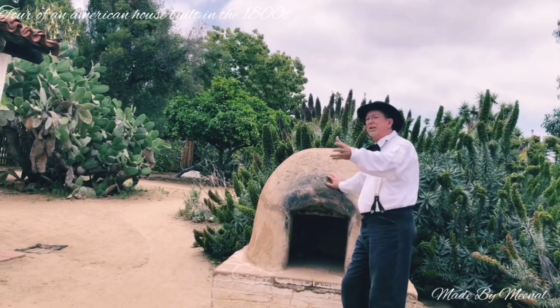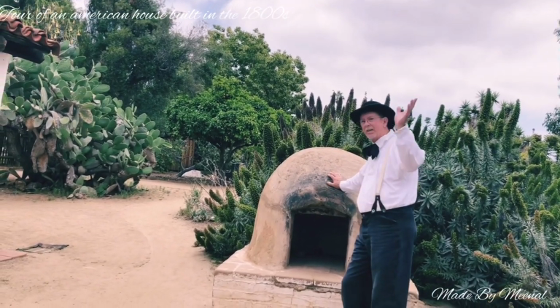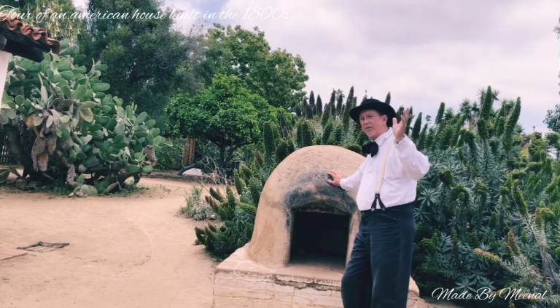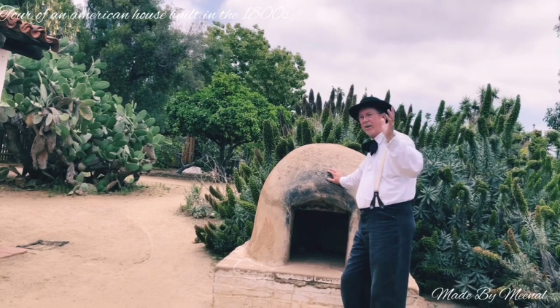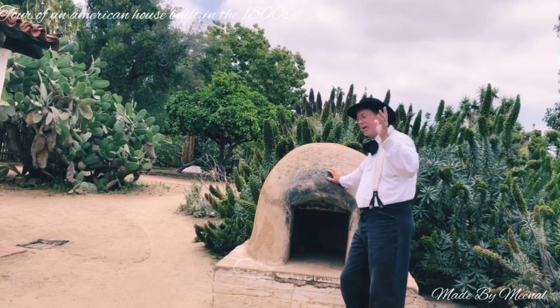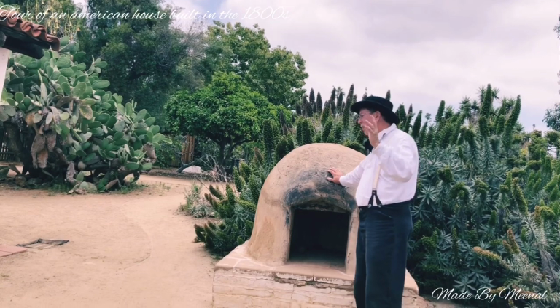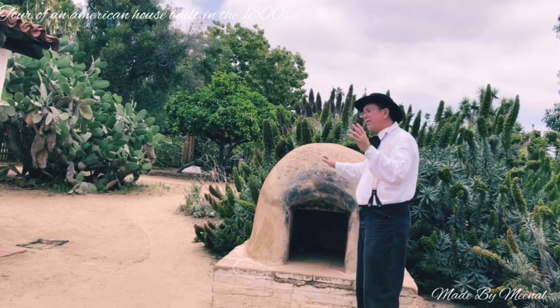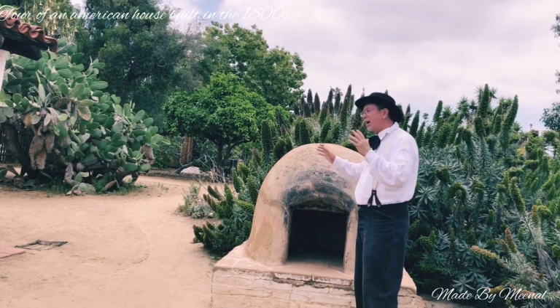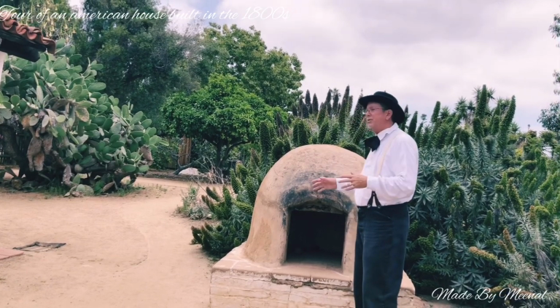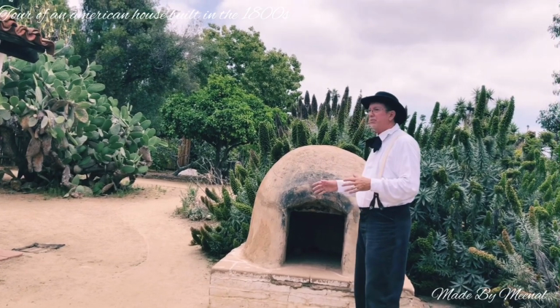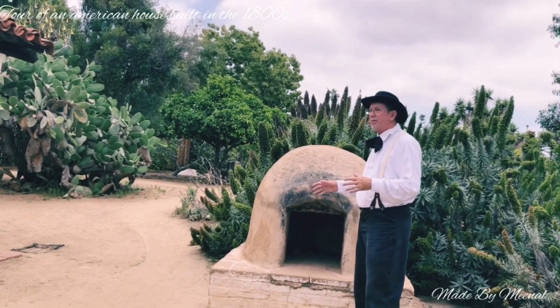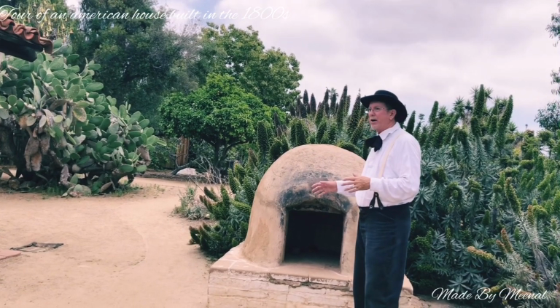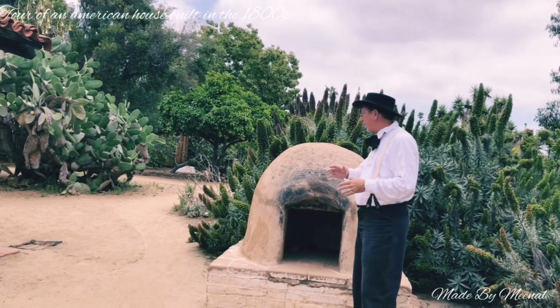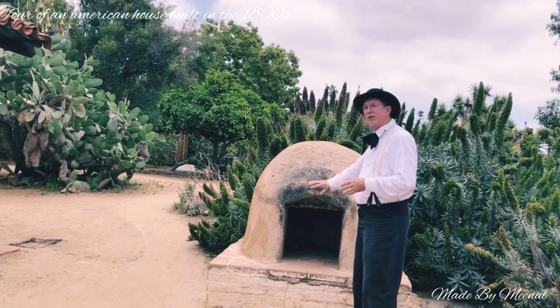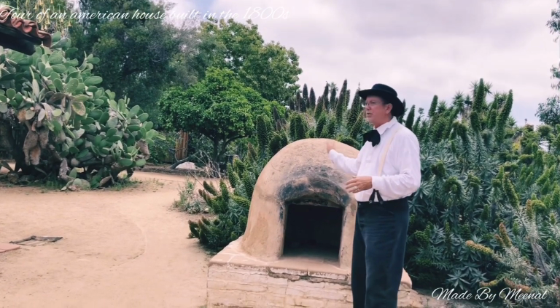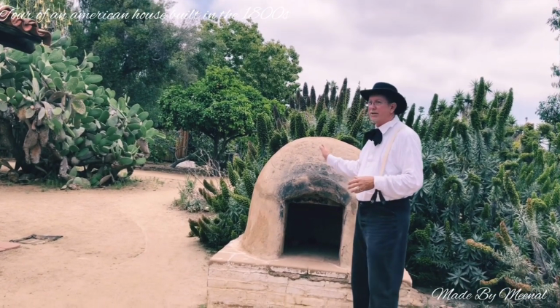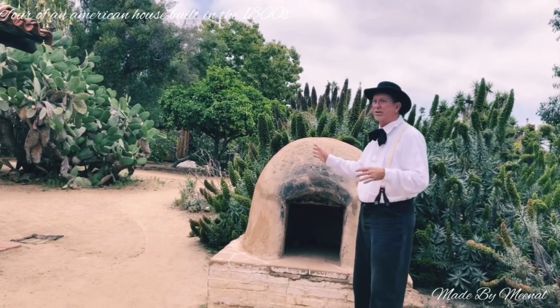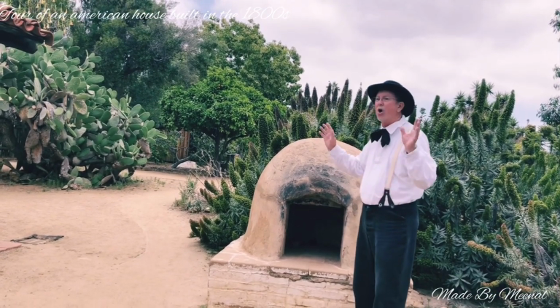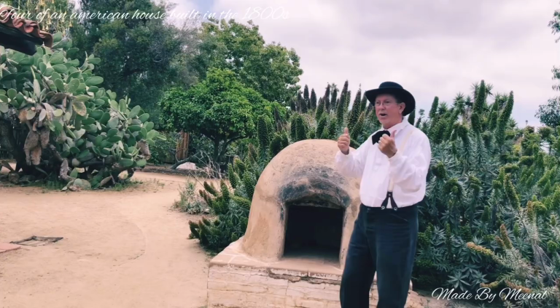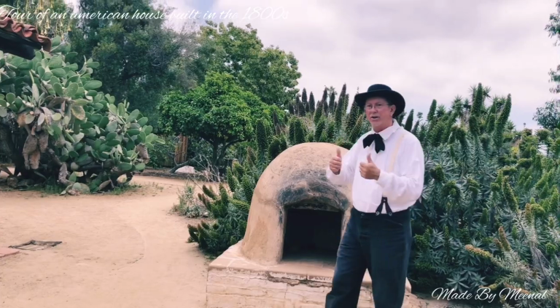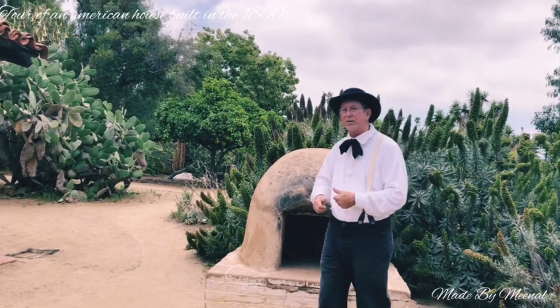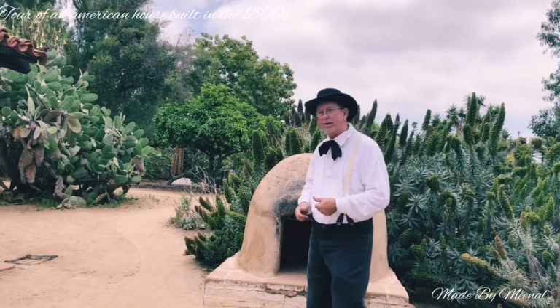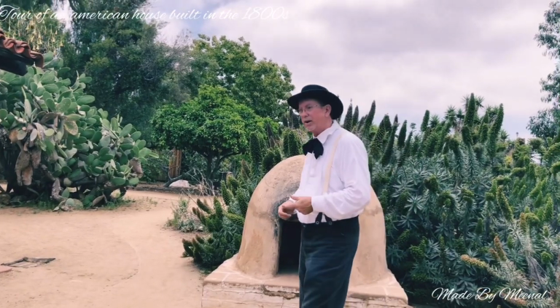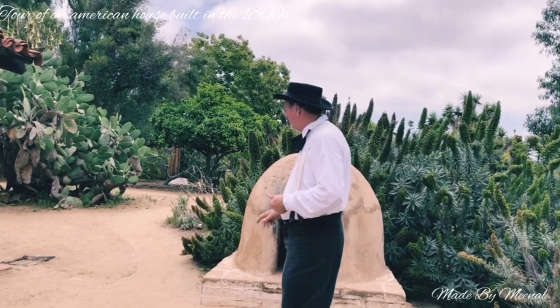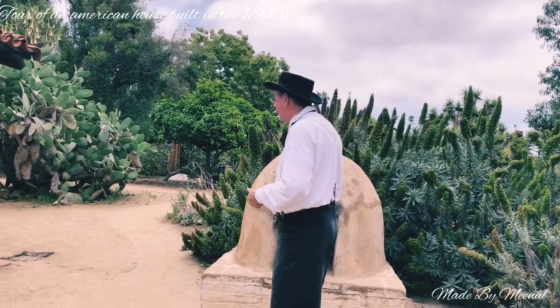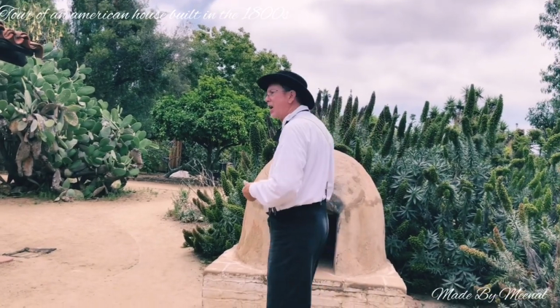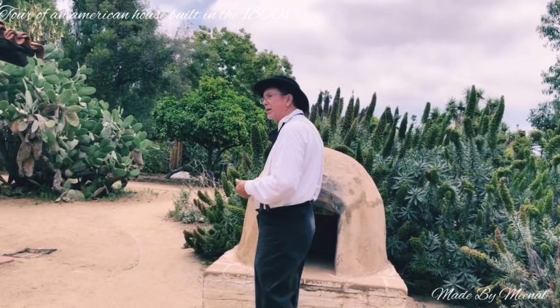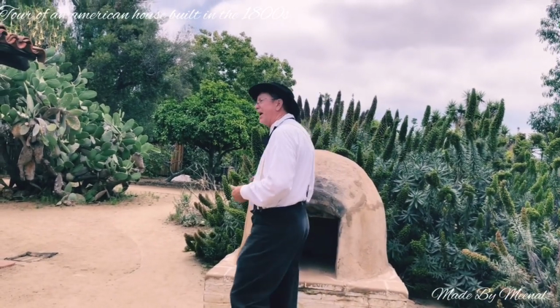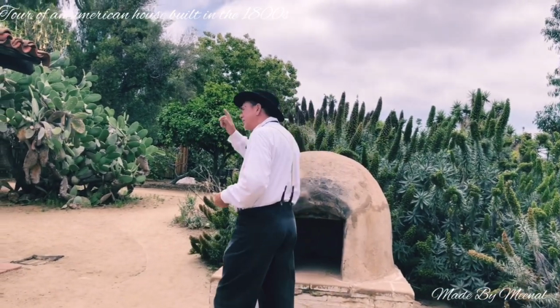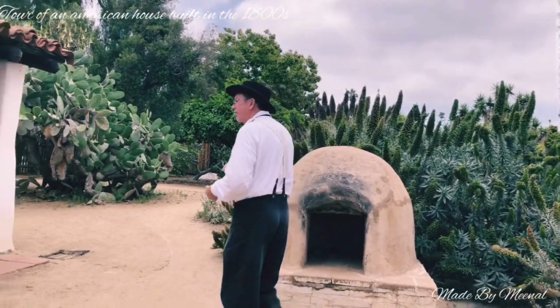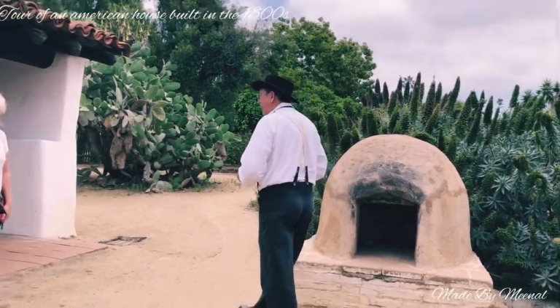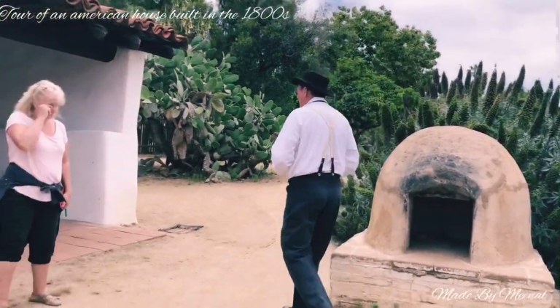Today people use these as pizza ovens — you'll see a lot of that around here. We have a lot of visitors from Latin America and they're still using these hornos. It's the only way to cook, it's the best way to cook. You'll see another one later on.